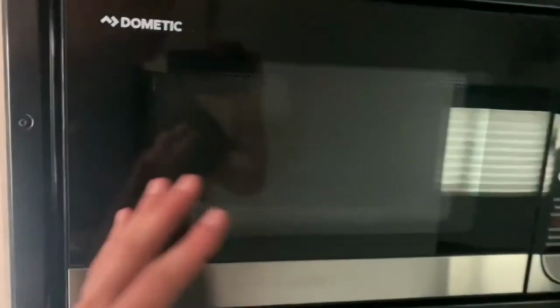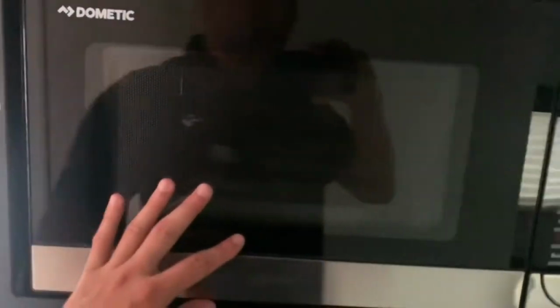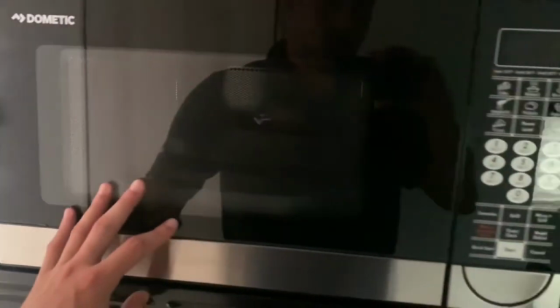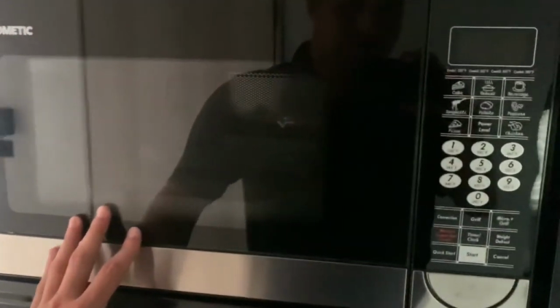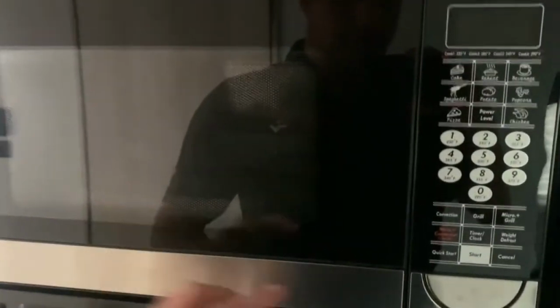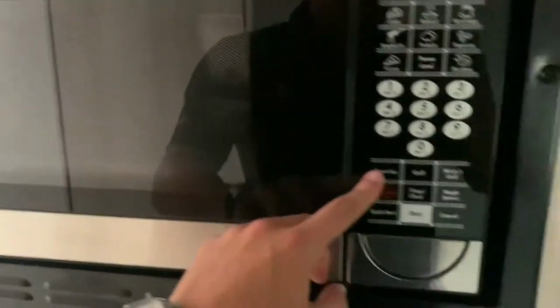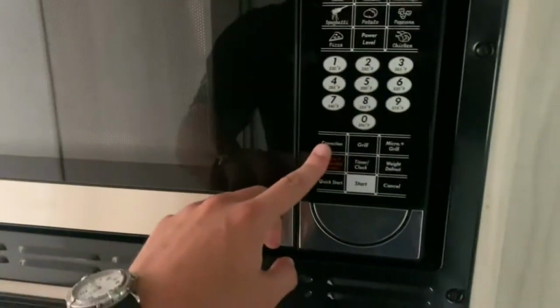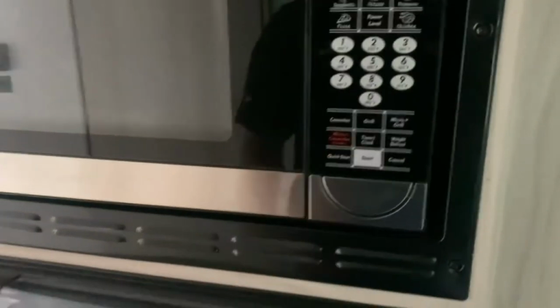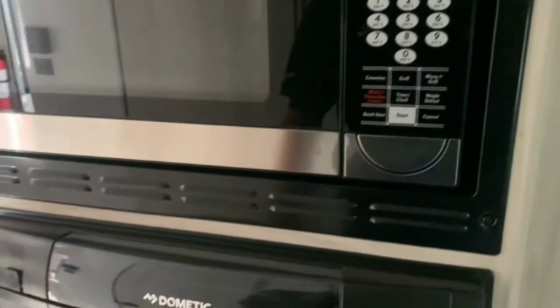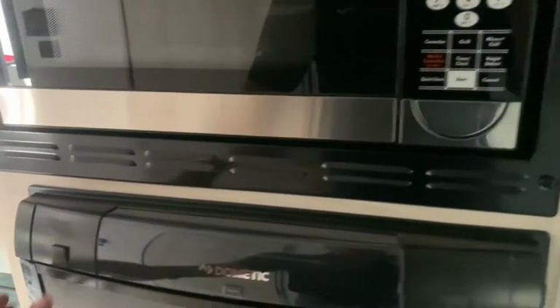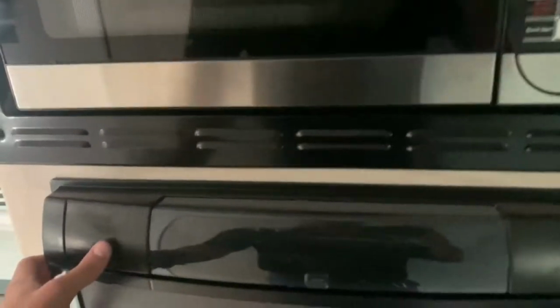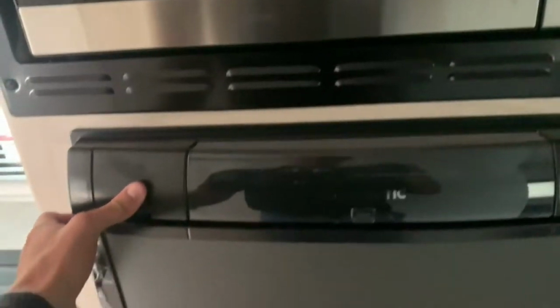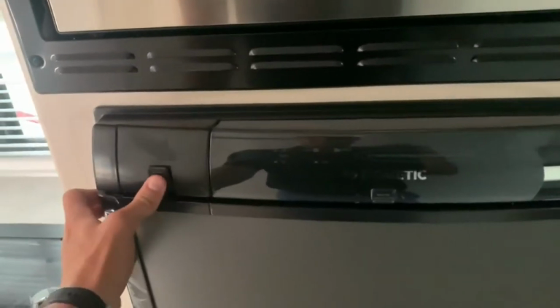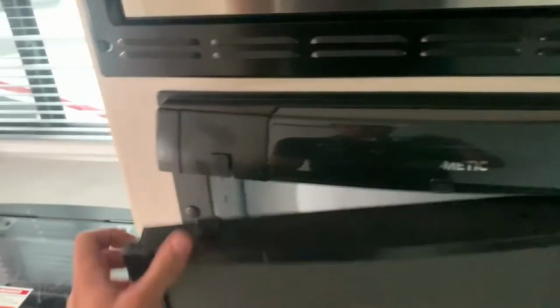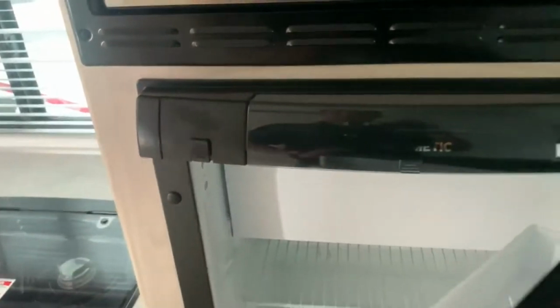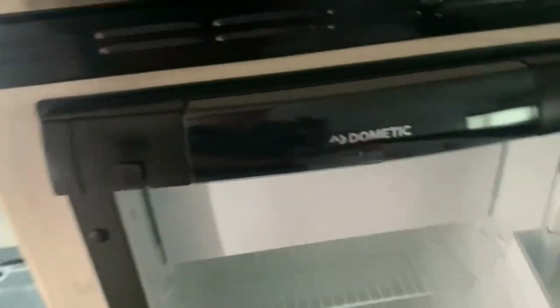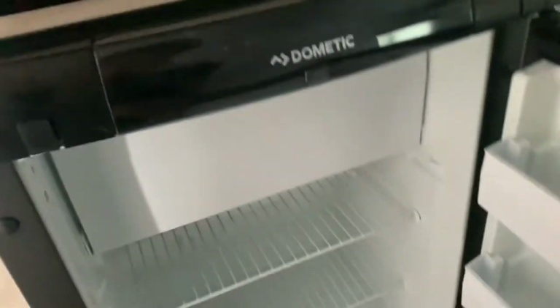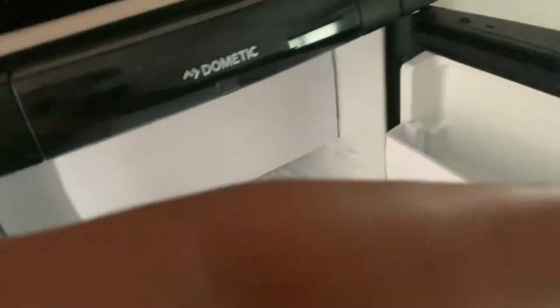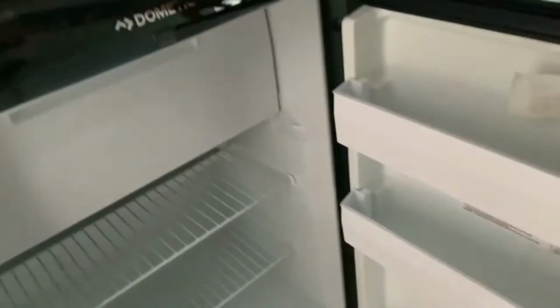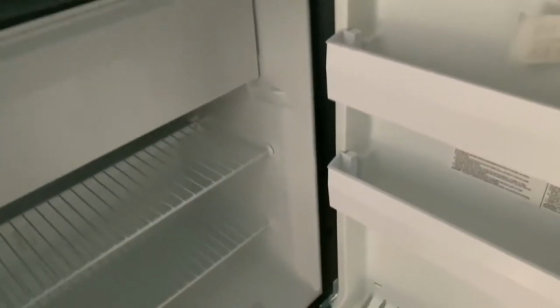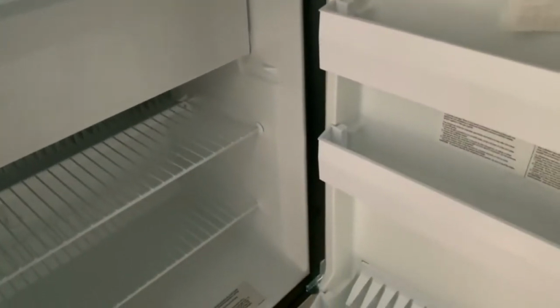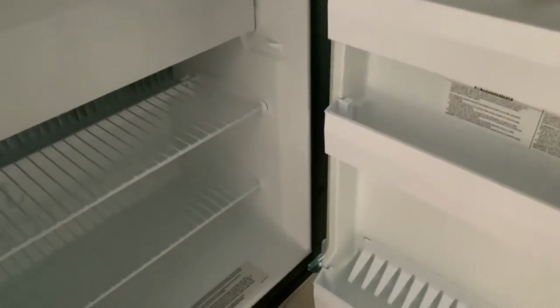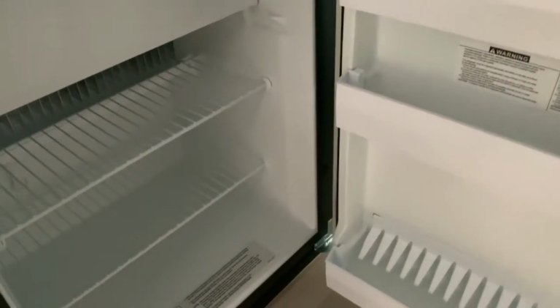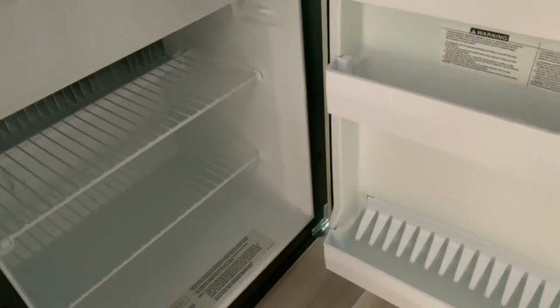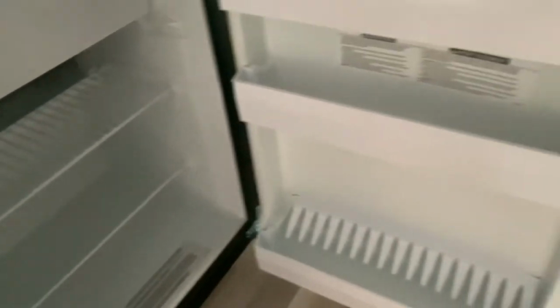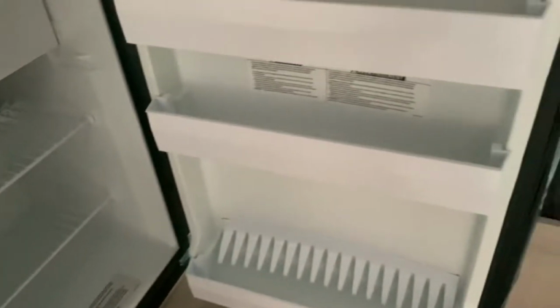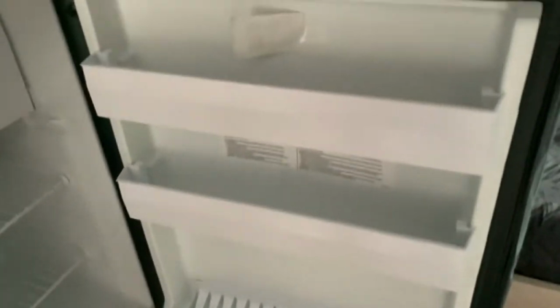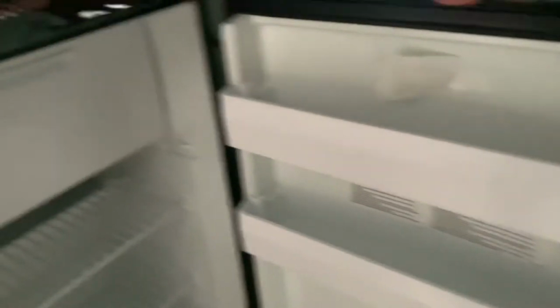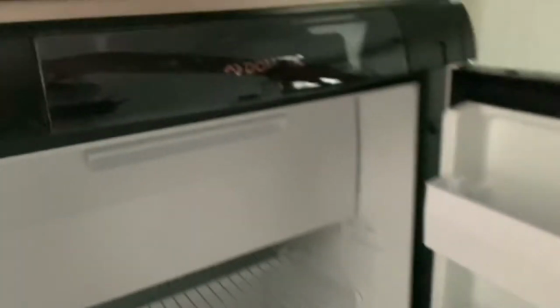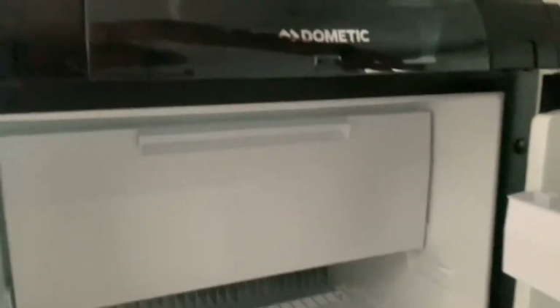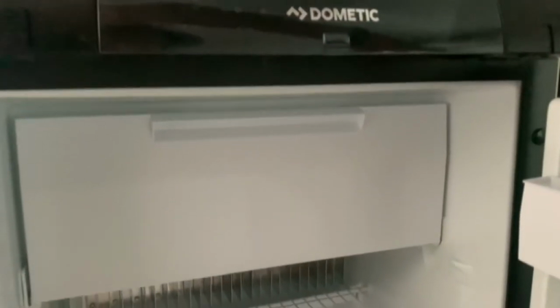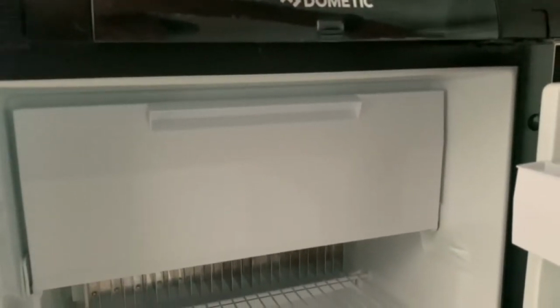There's a great-sized microwave — it is a convection, so you can work it as an oven if you like. And then you've got your 12-volt fridge that runs right off the battery, with the freezer up above.